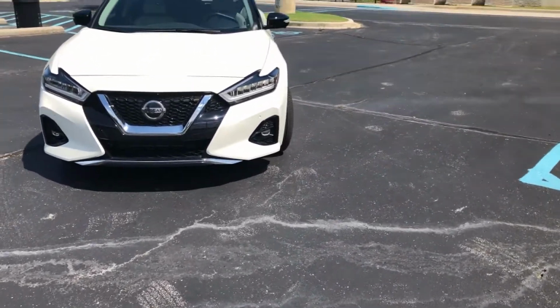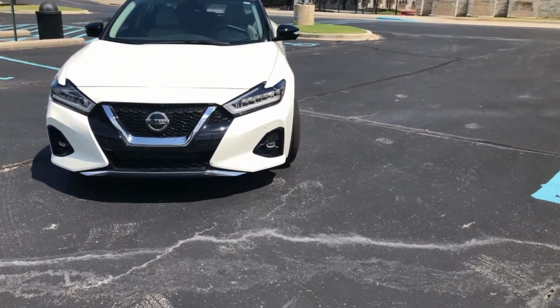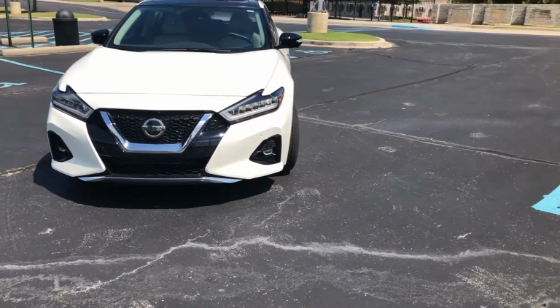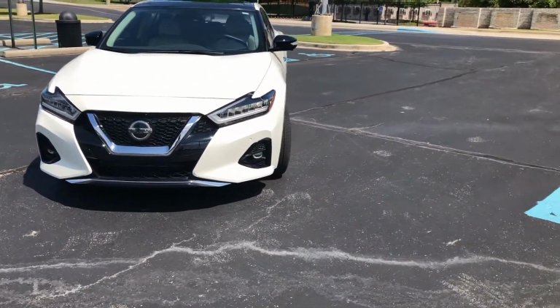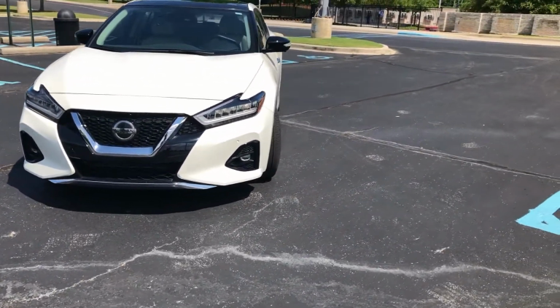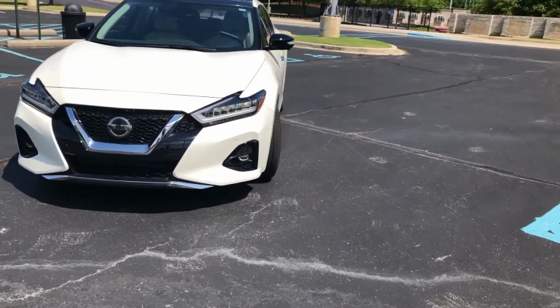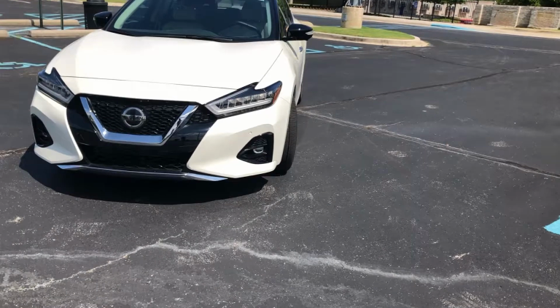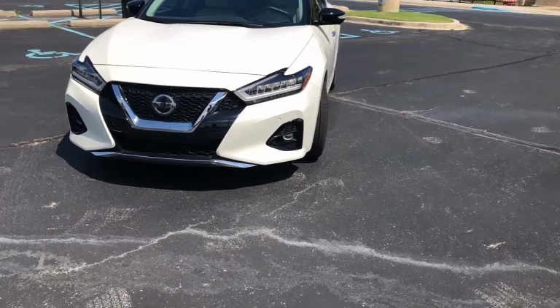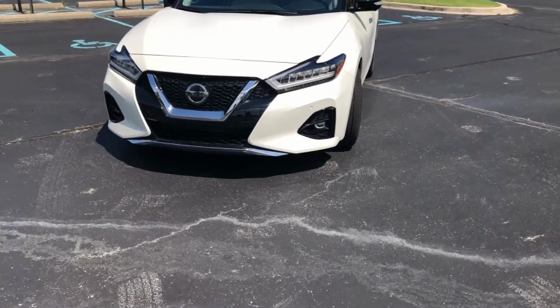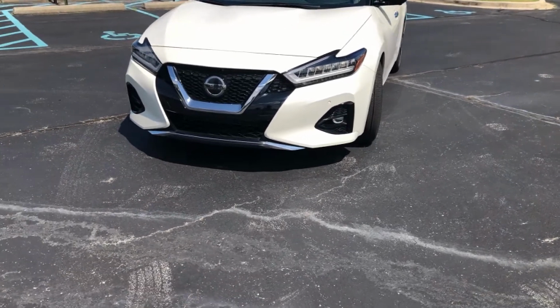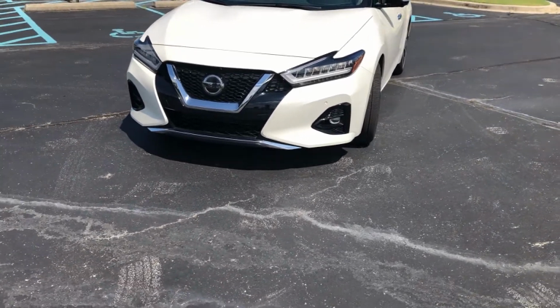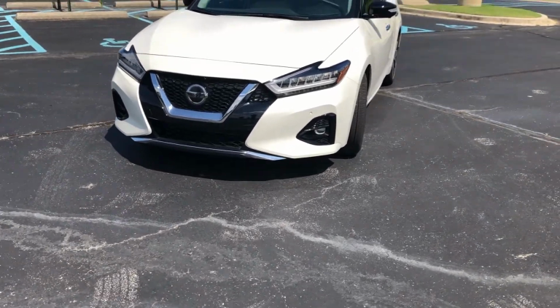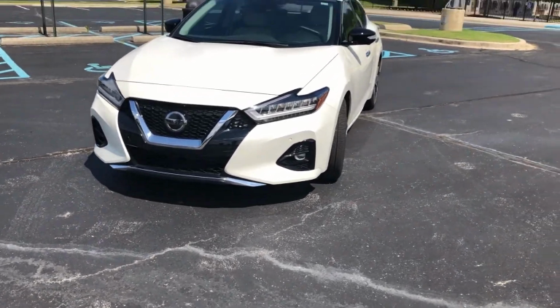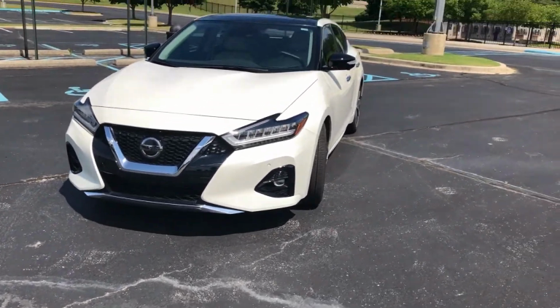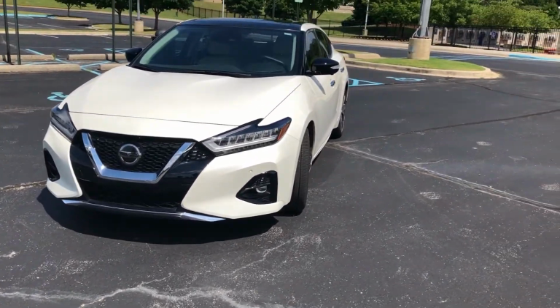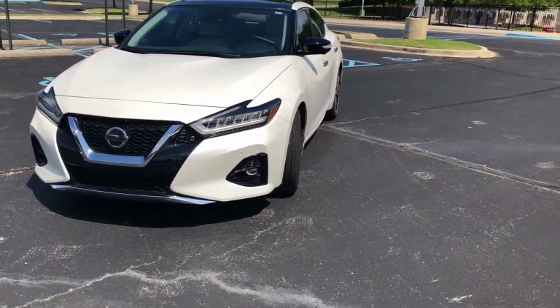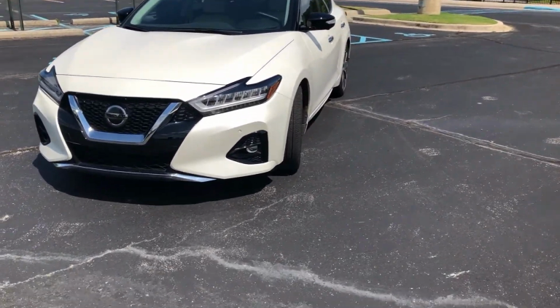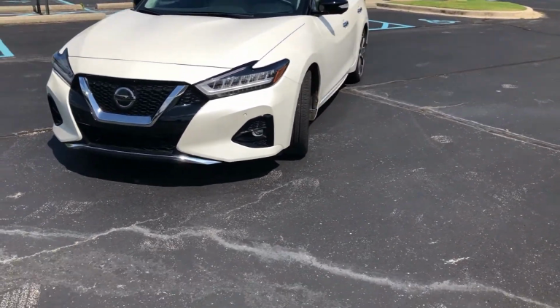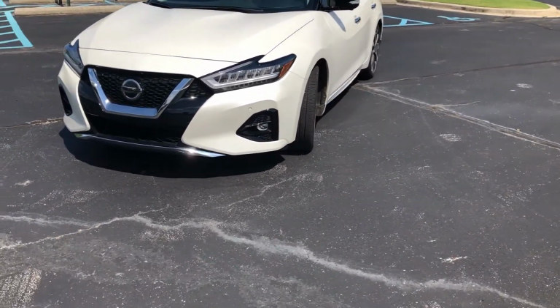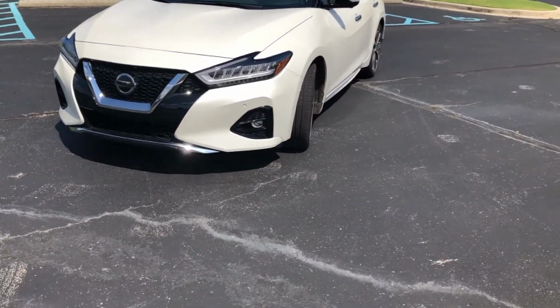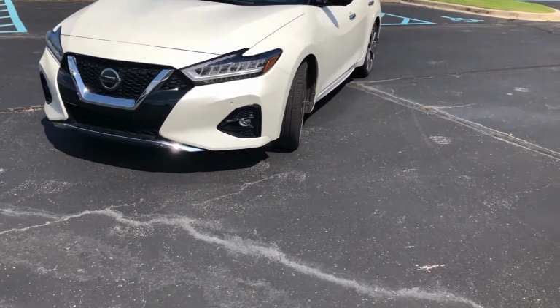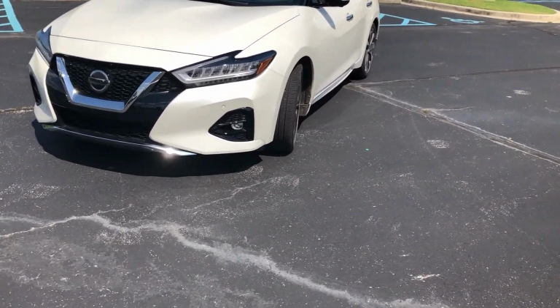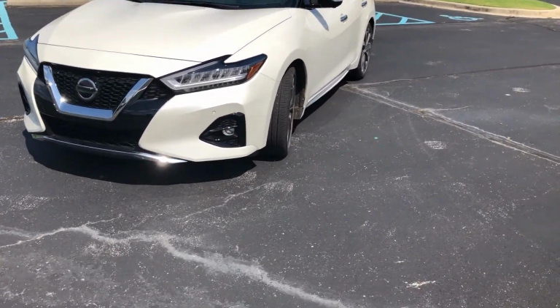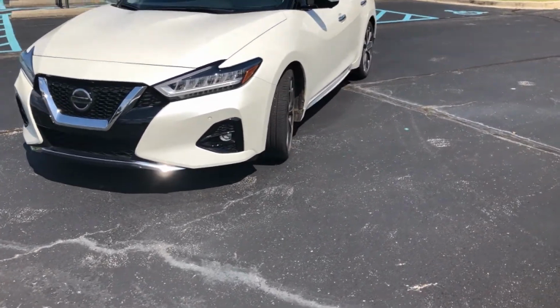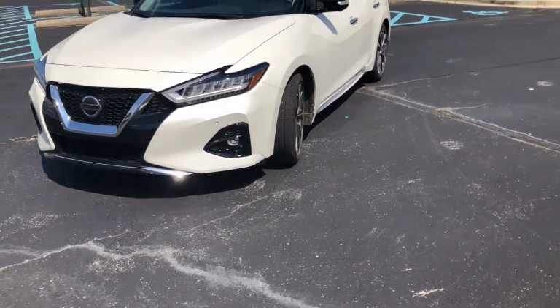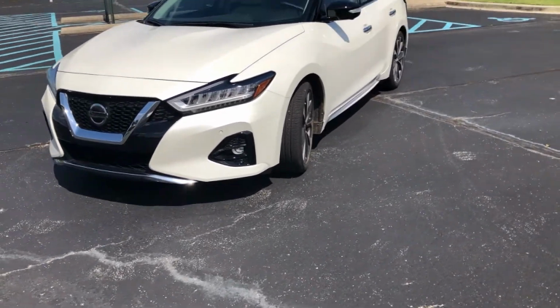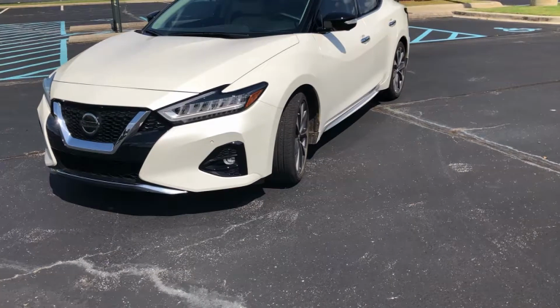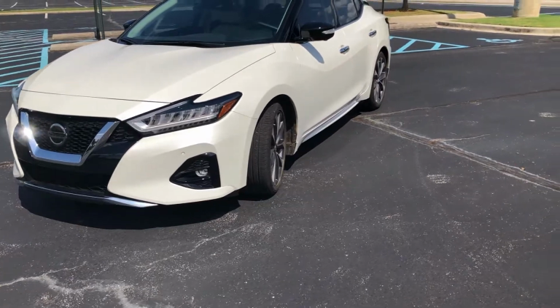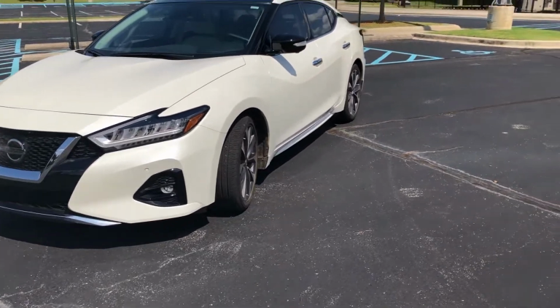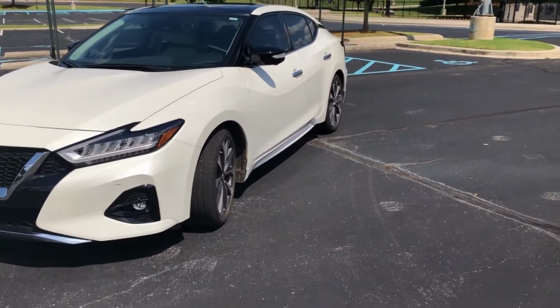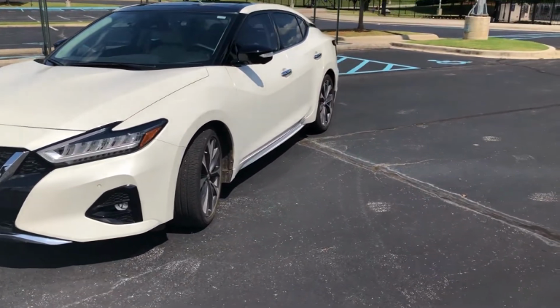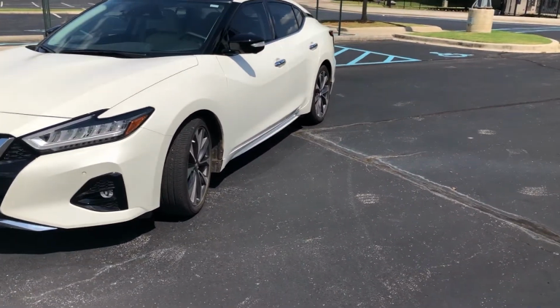I really do like the exterior of the Nissan Maxima — it looks new, it looks great. So let's go ahead and hop into the interior.